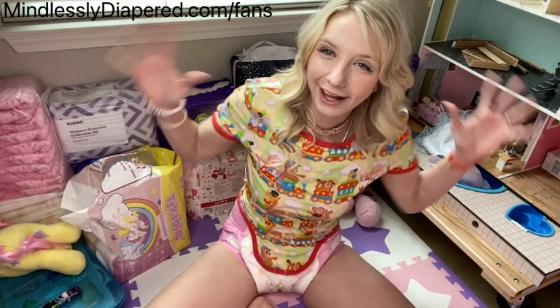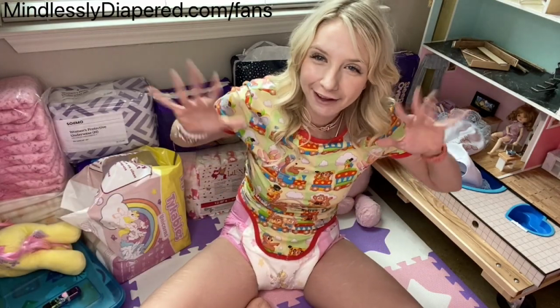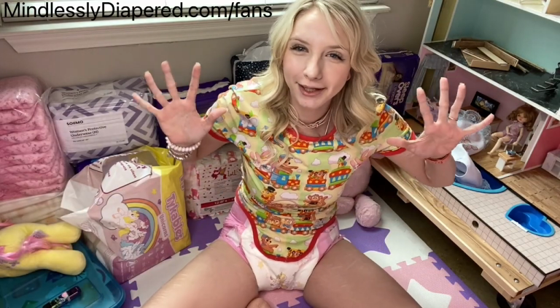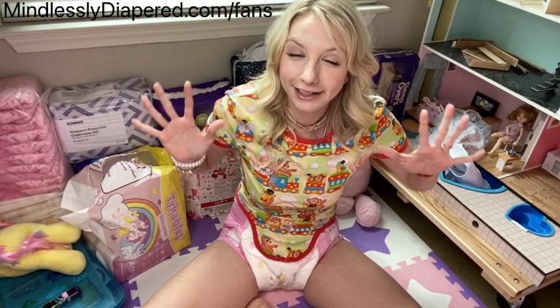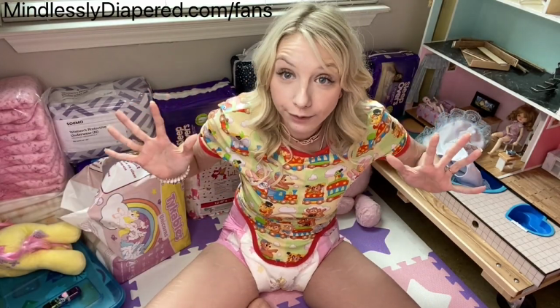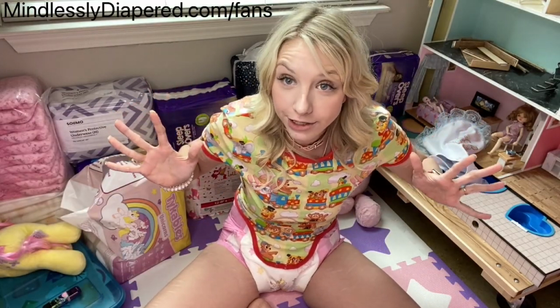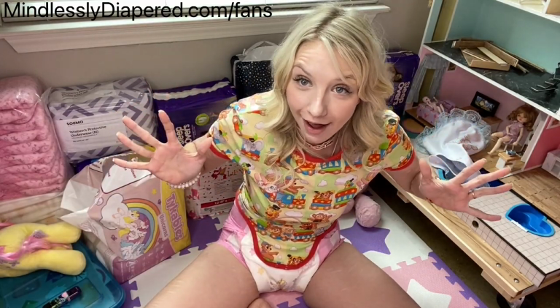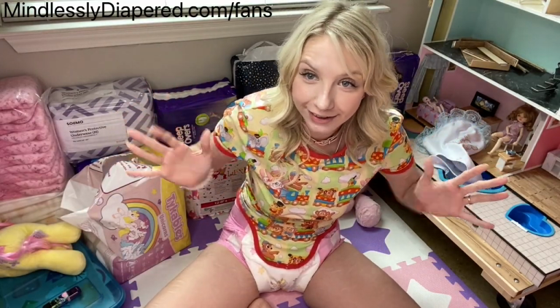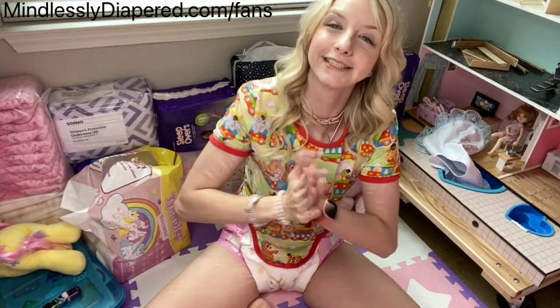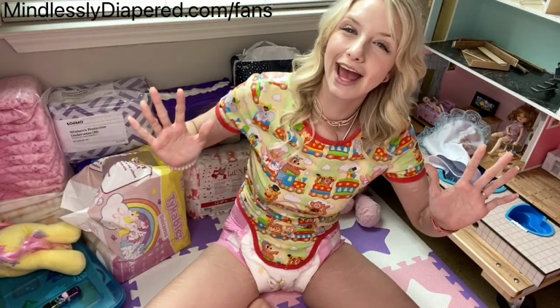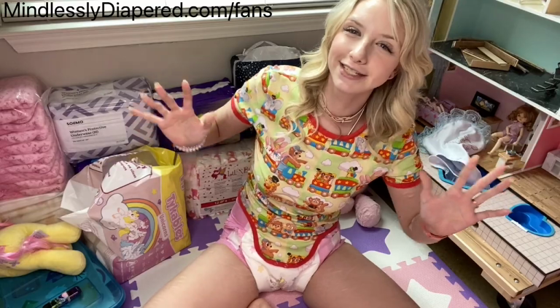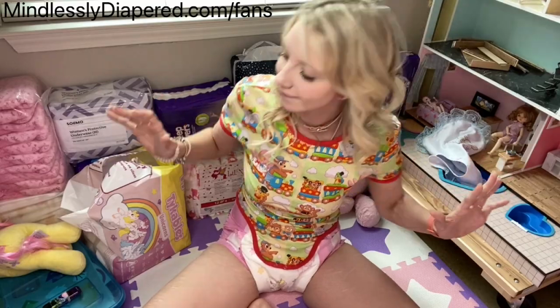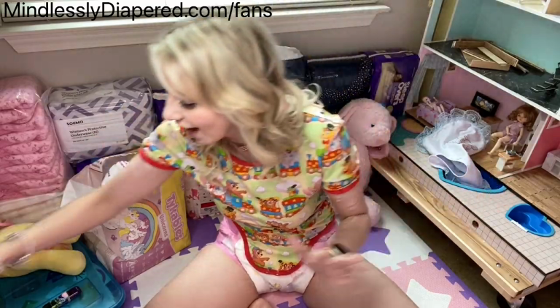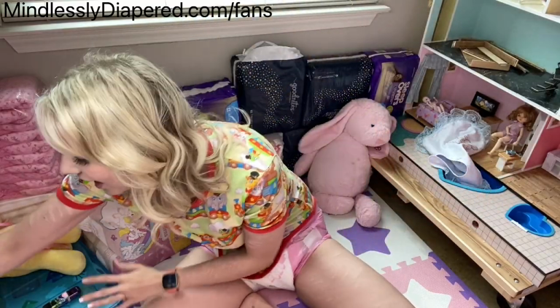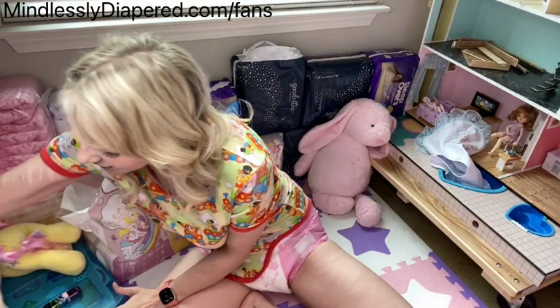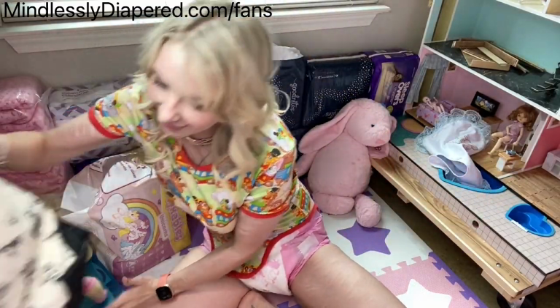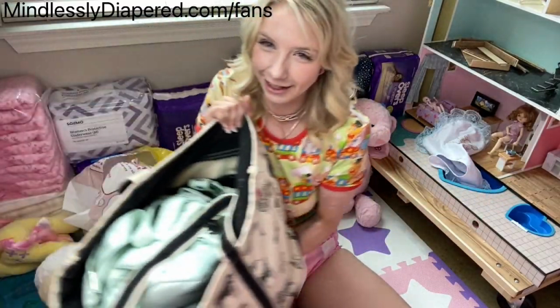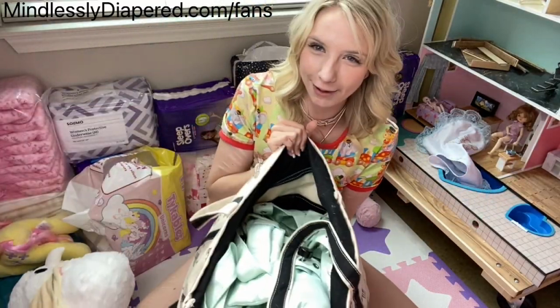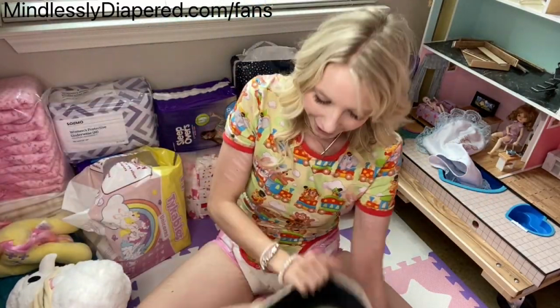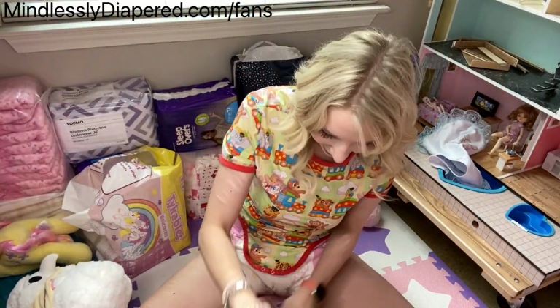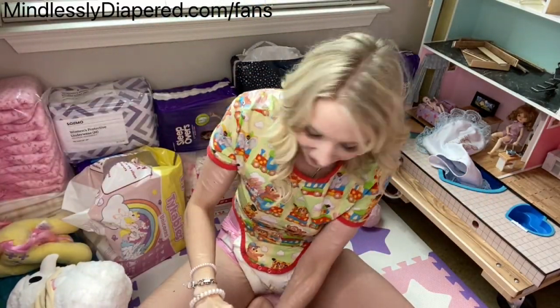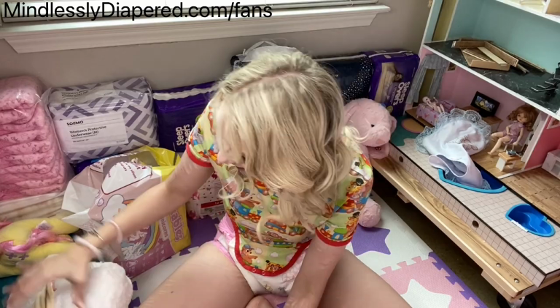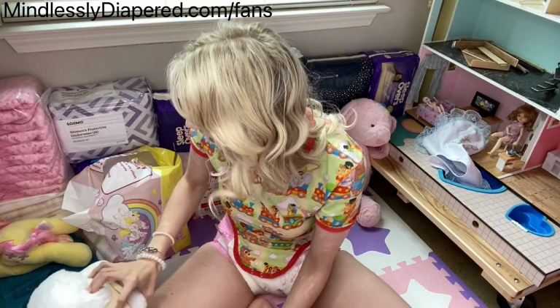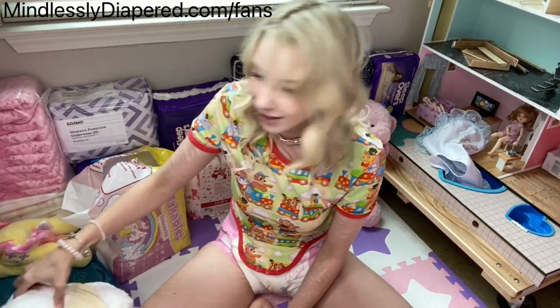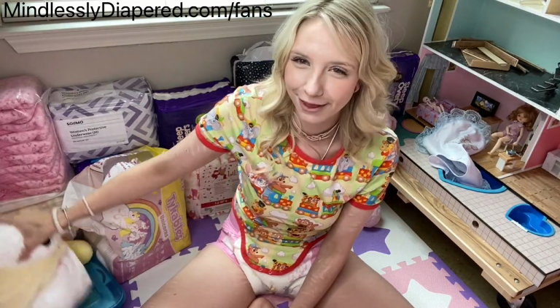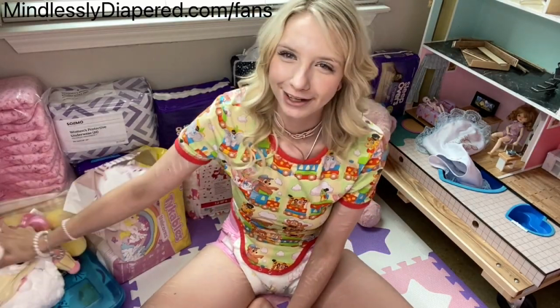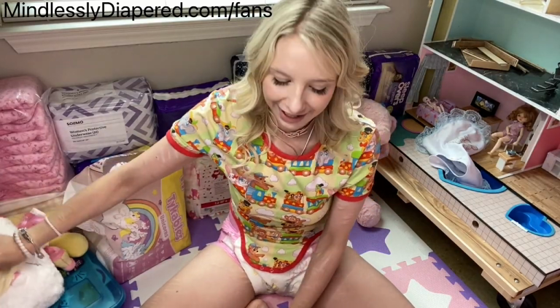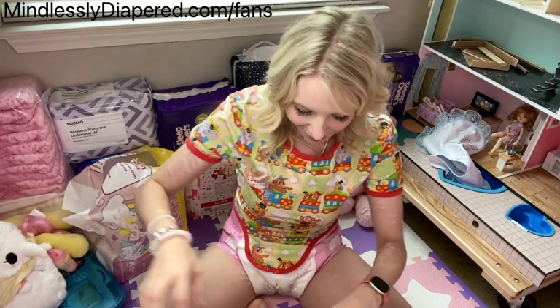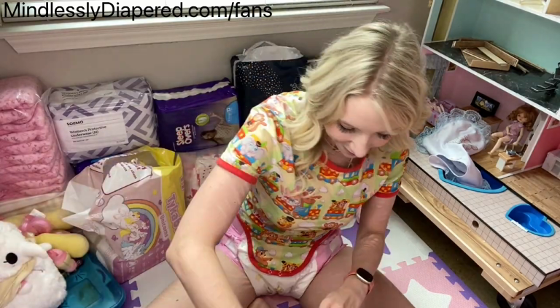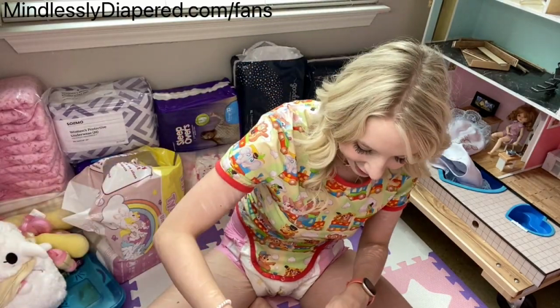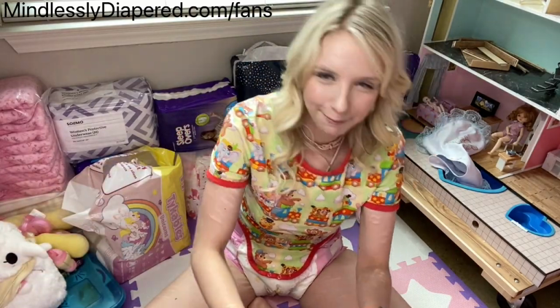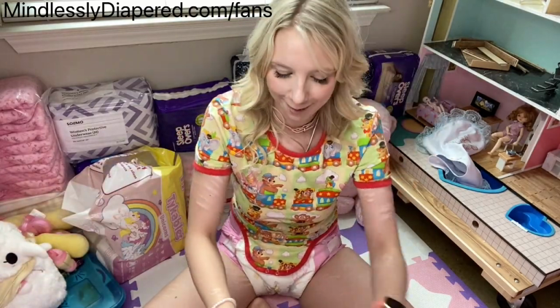Hi, everybody! Do you want to play show-and-tell? I got a bag of fun new things and I want to show them and talk about them because they make me happy.